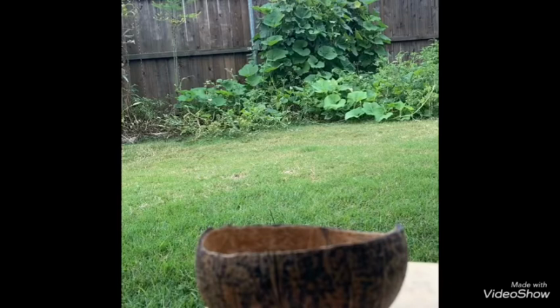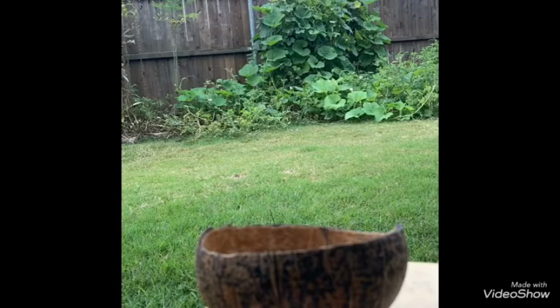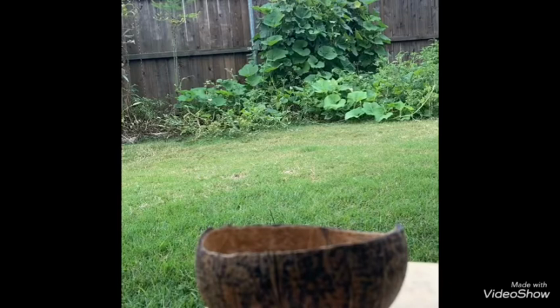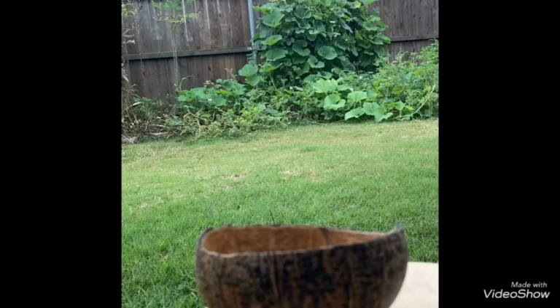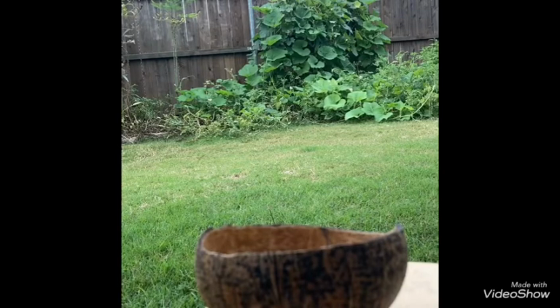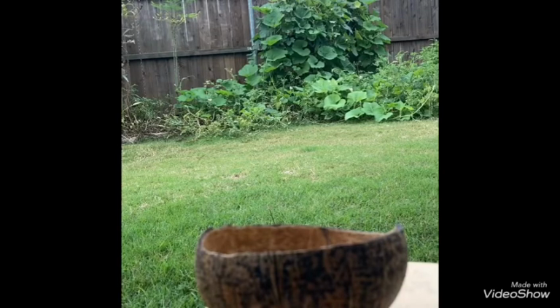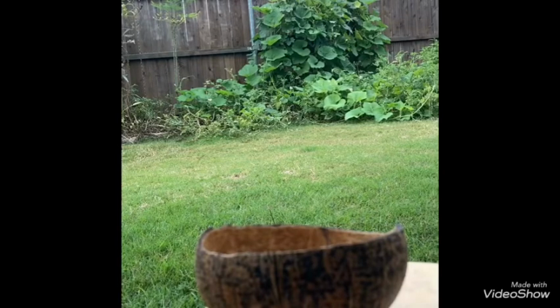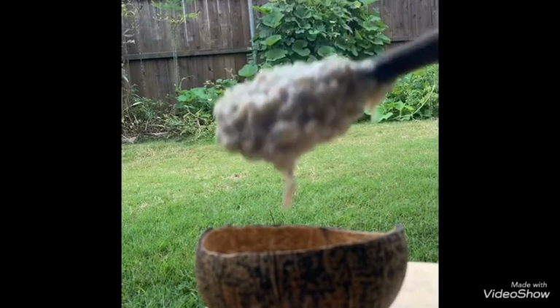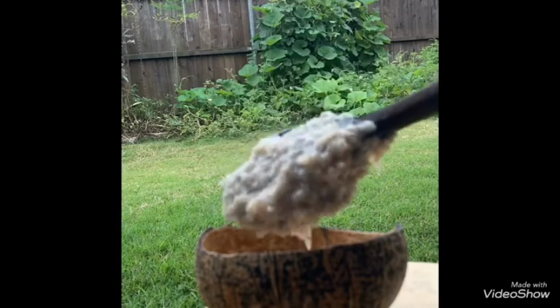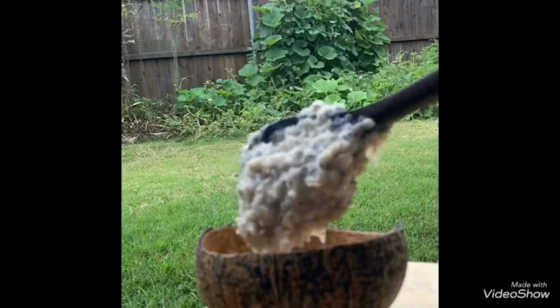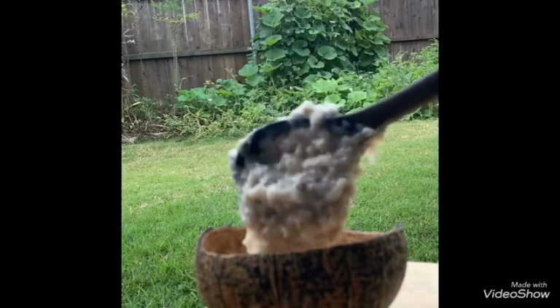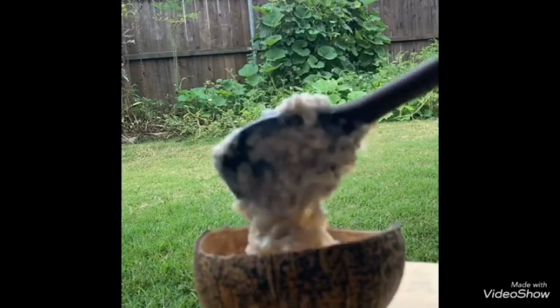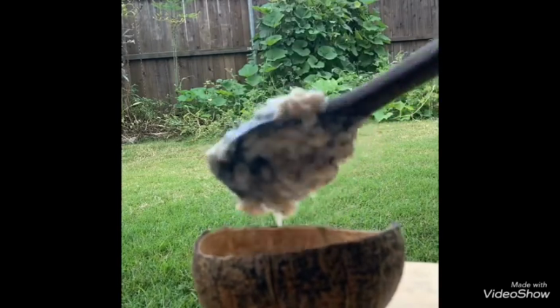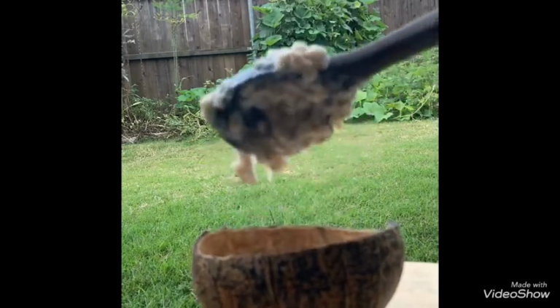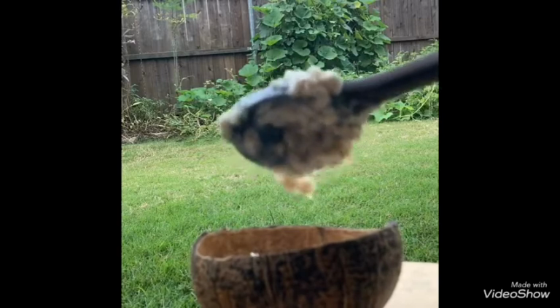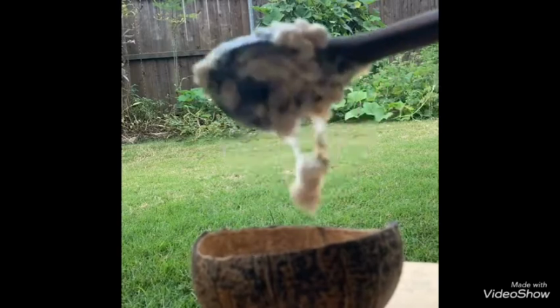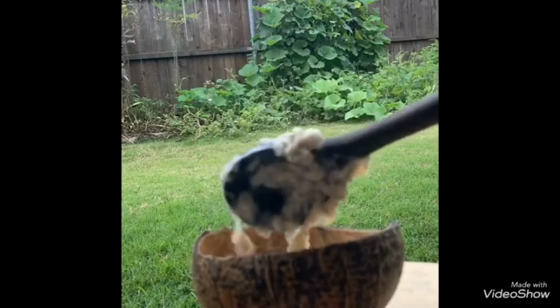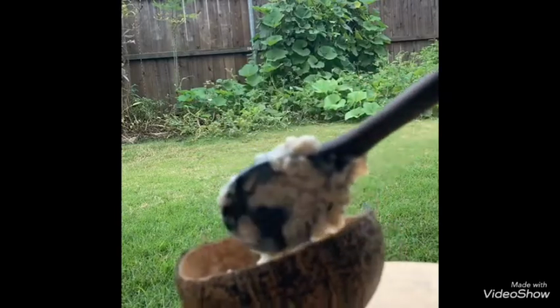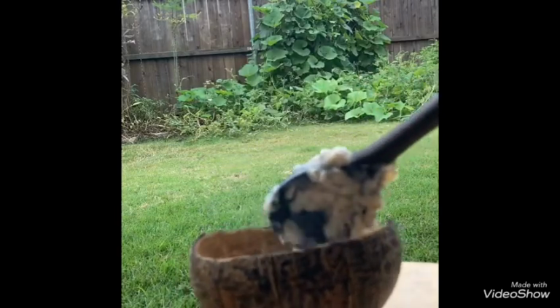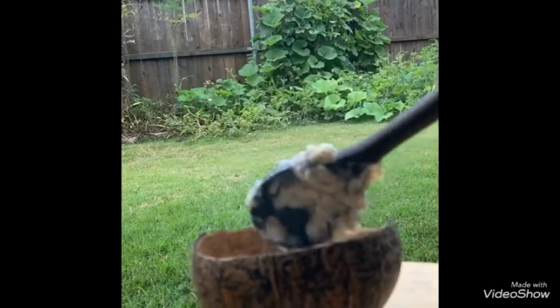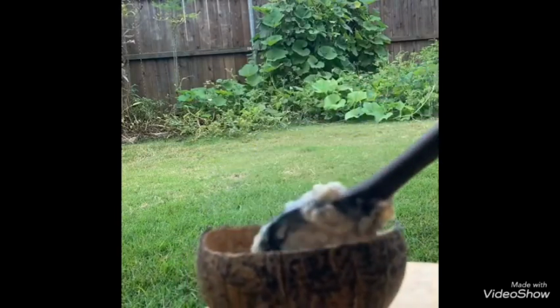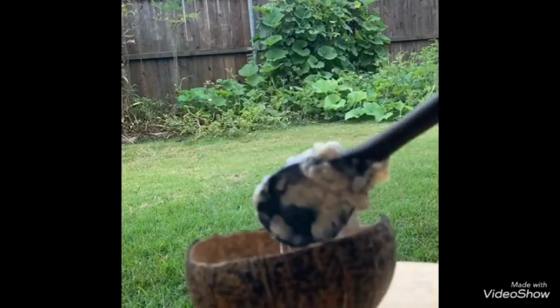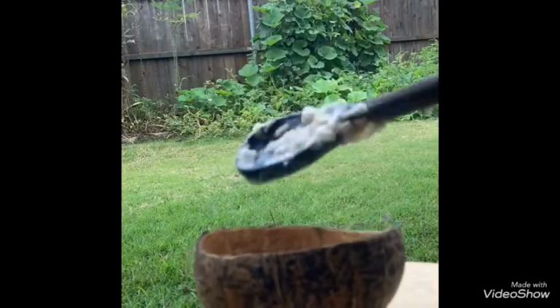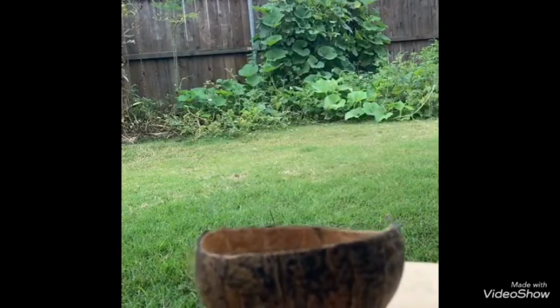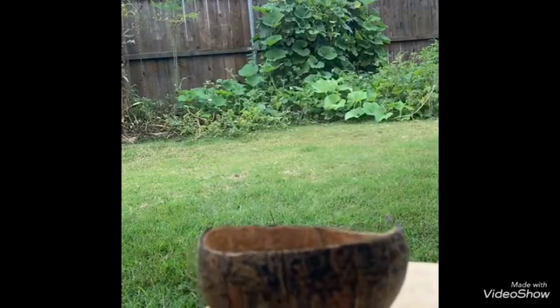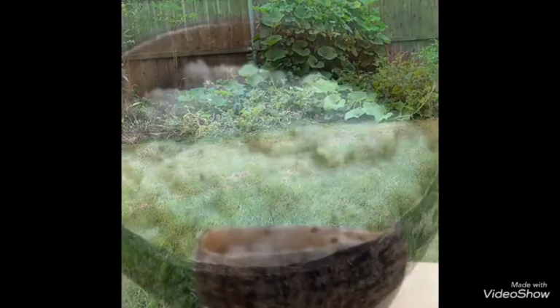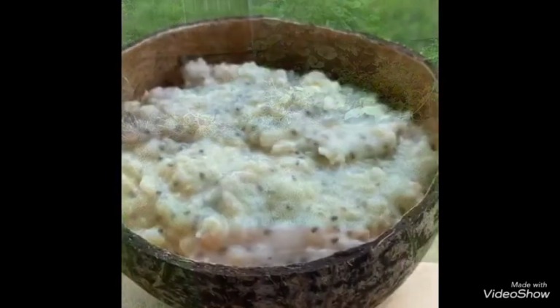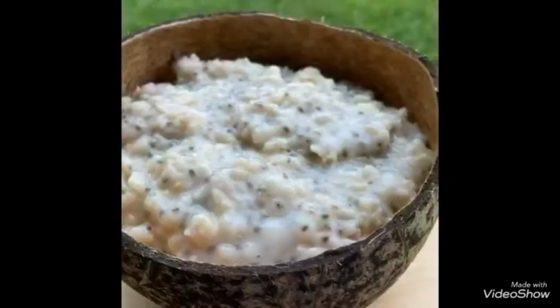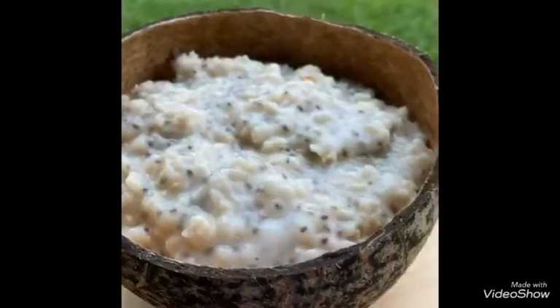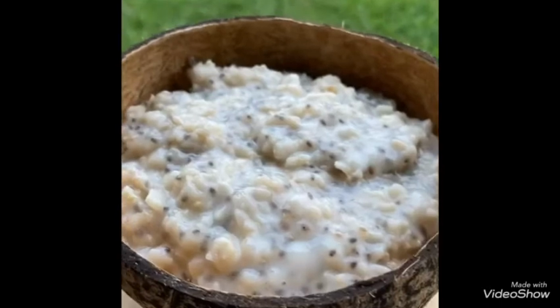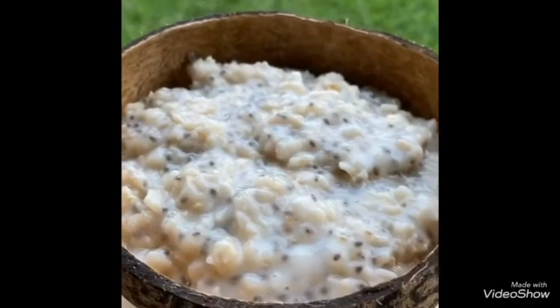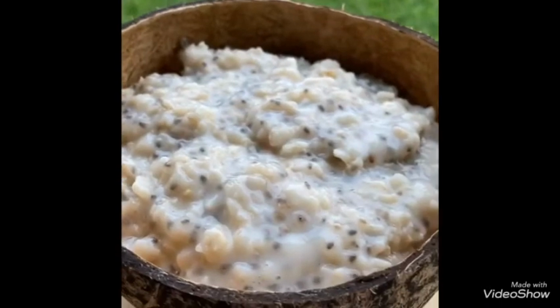It is a fun bowl. I am using my favorite handmade natural coconut bowl. I am so excited to use this for my breakfast.